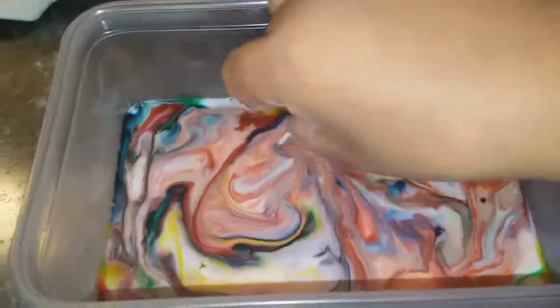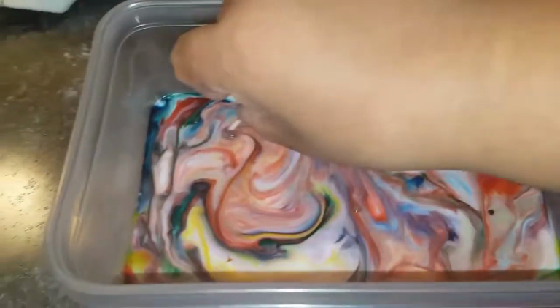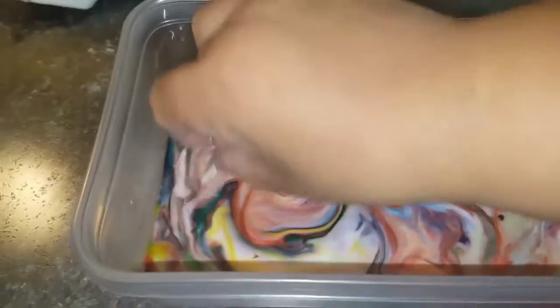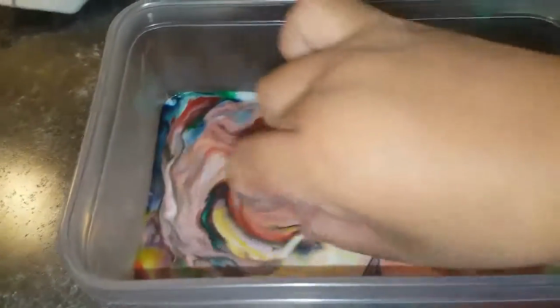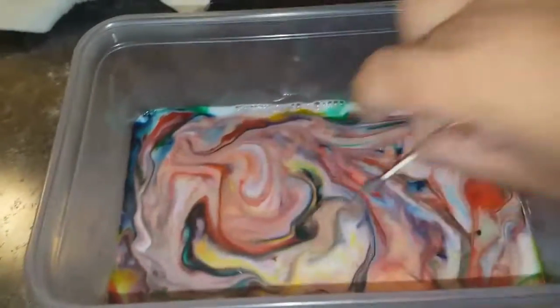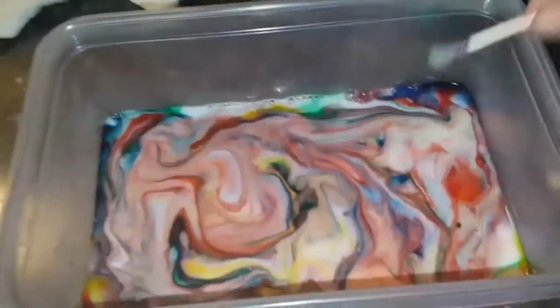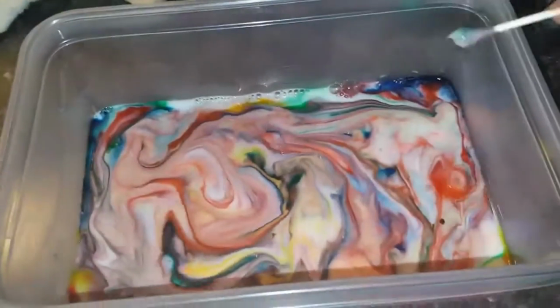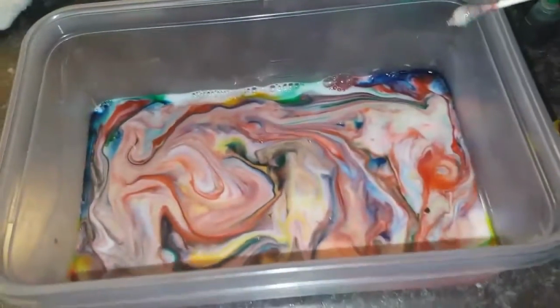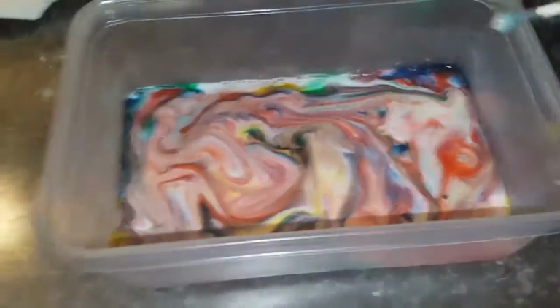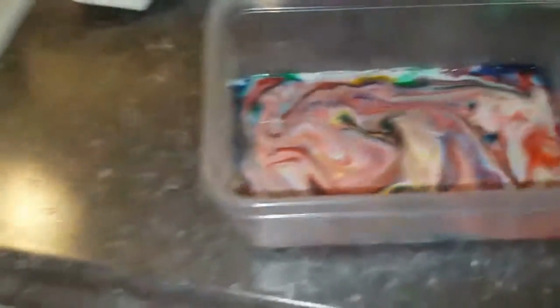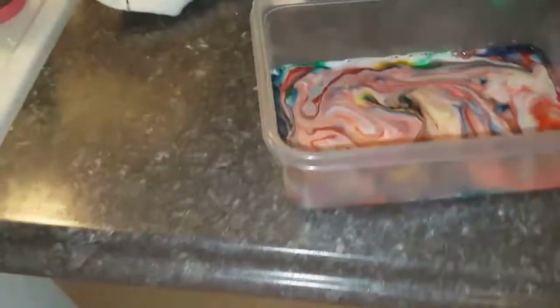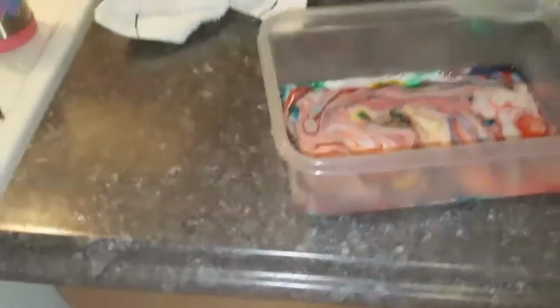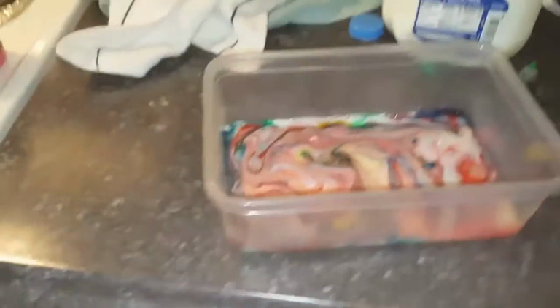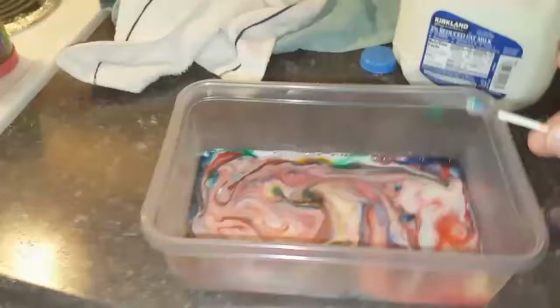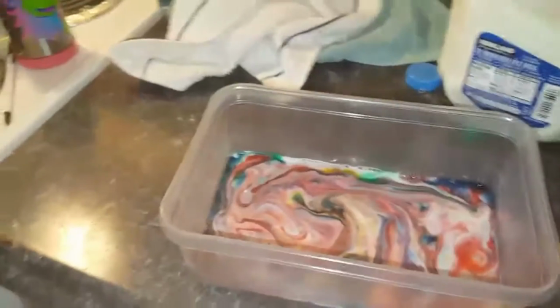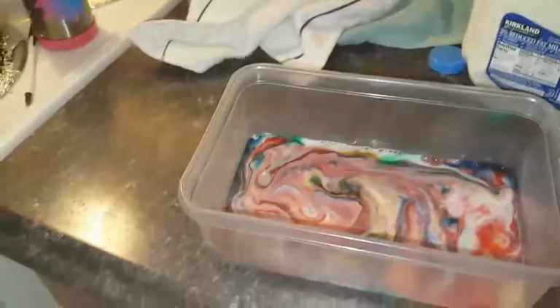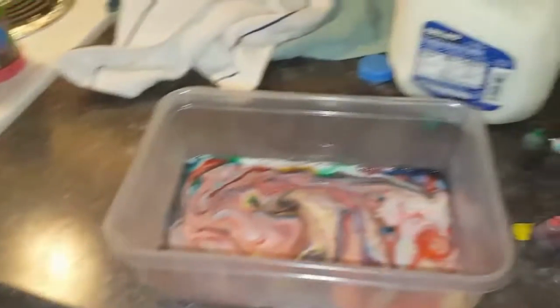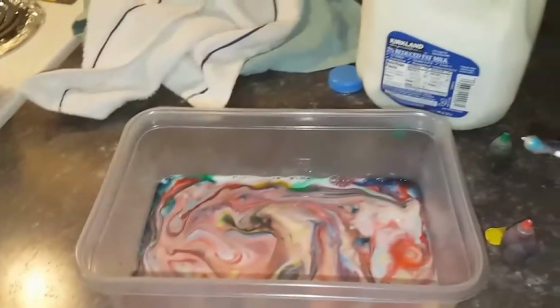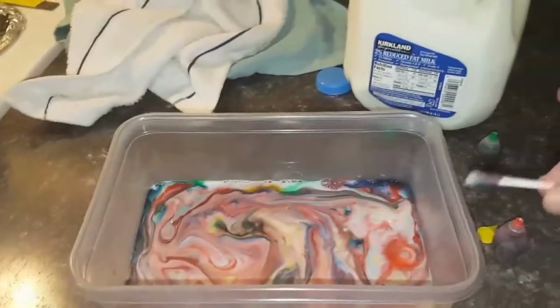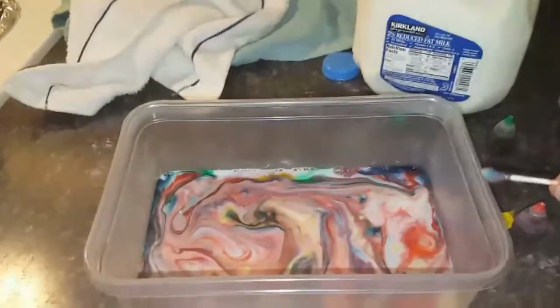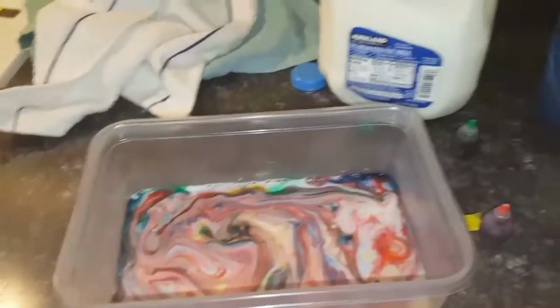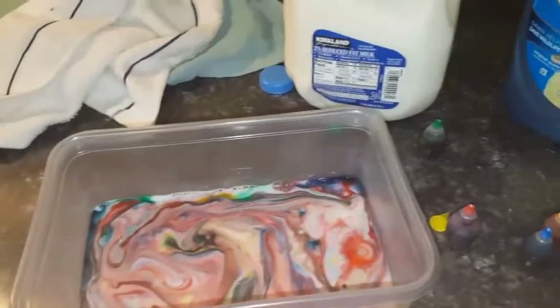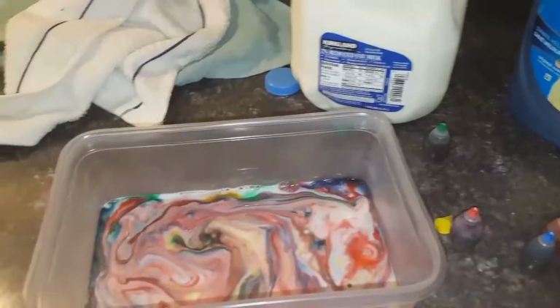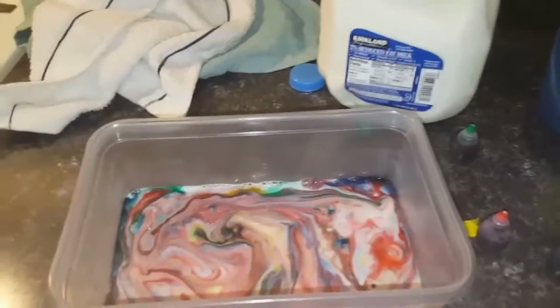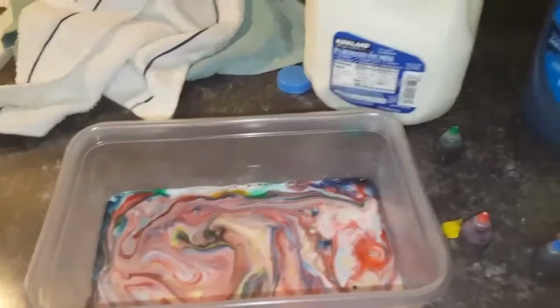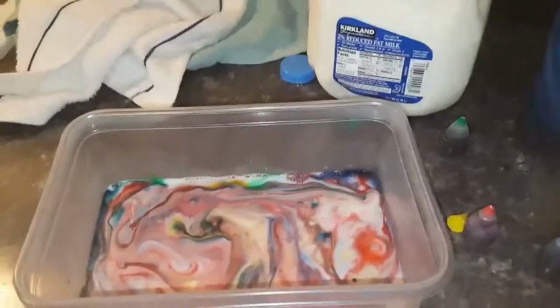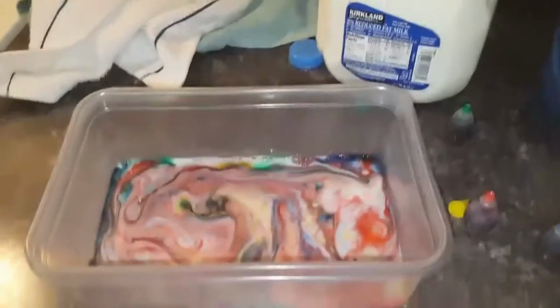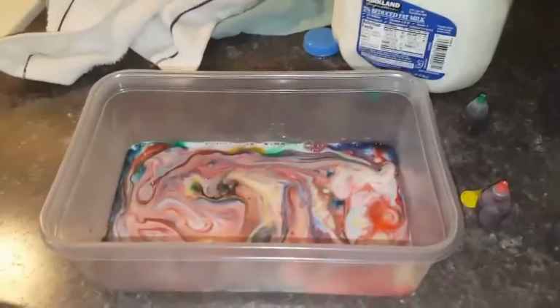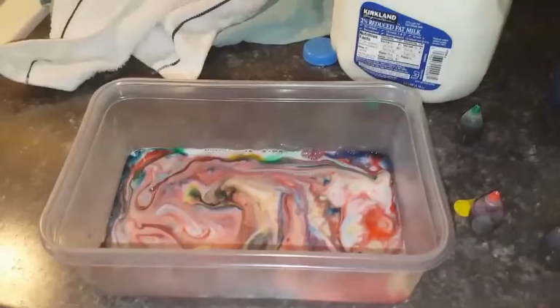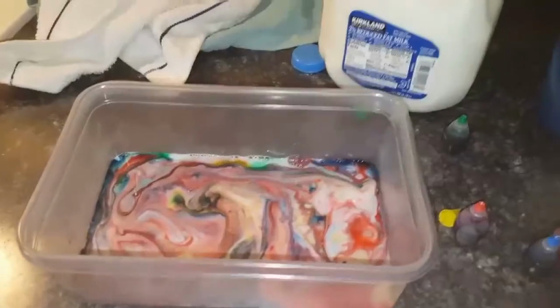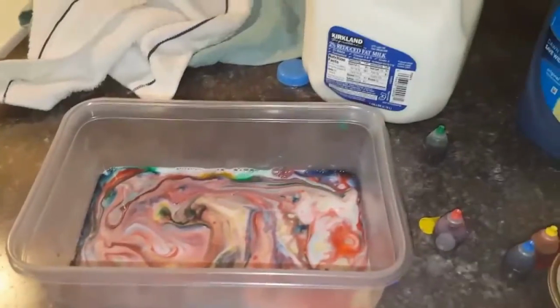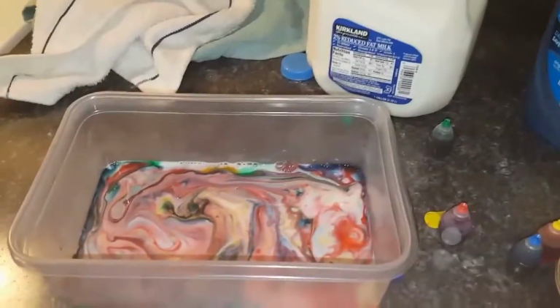We're gonna do this again when Shayla comes home just for the fun of it. There's so much milk and it's gonna expire tomorrow. I hope you guys enjoyed that little clip — hit that like button if that was cool, guys. Thanks!